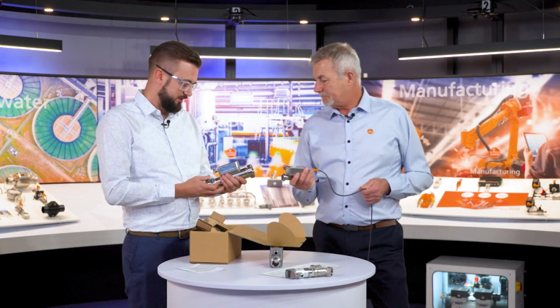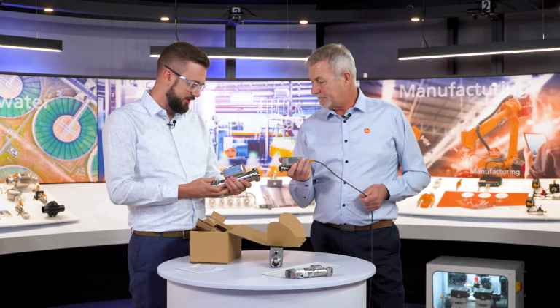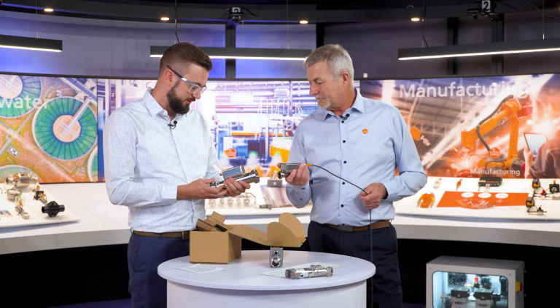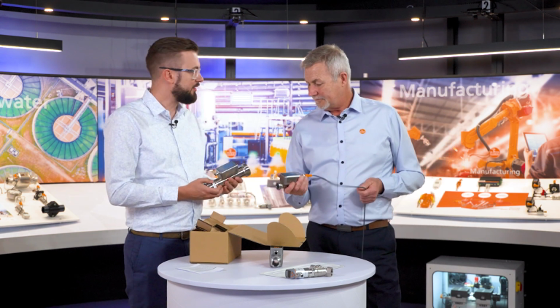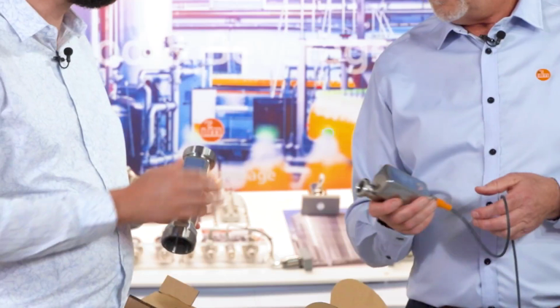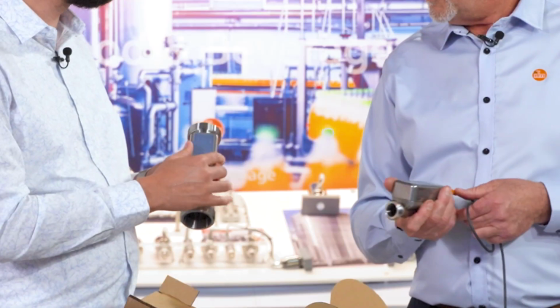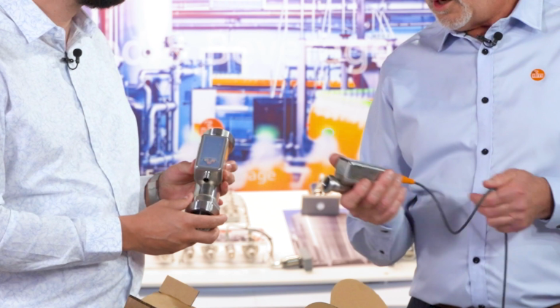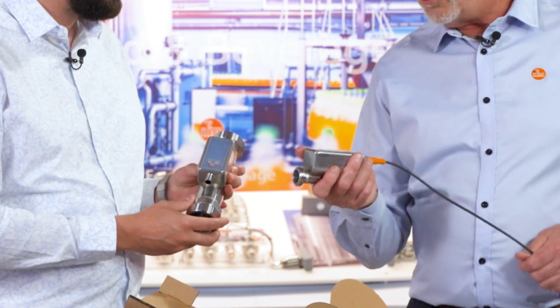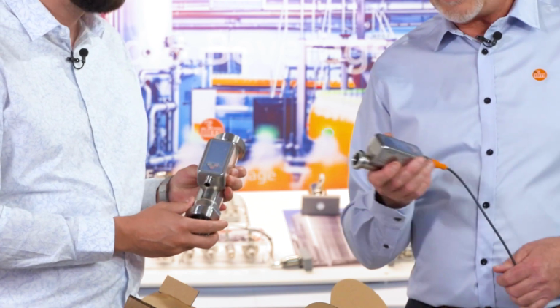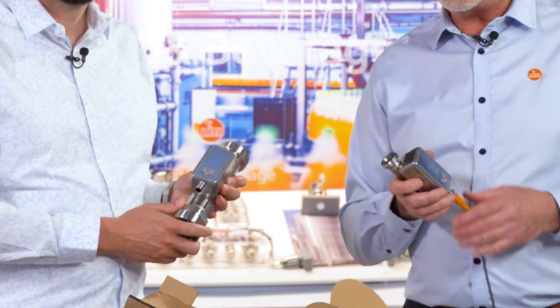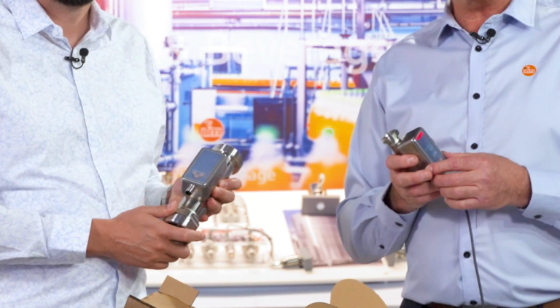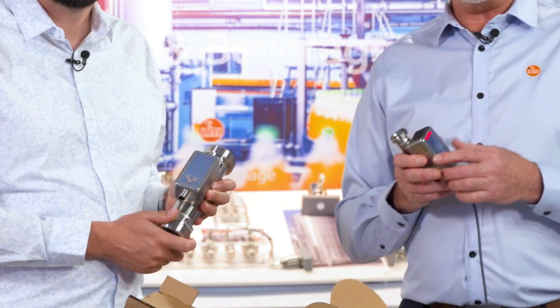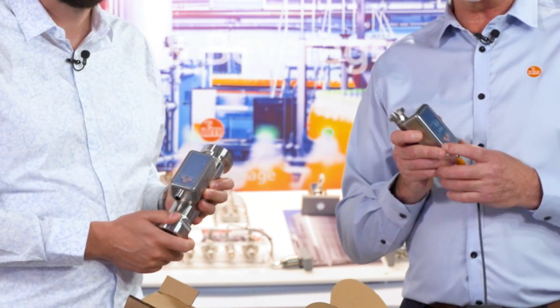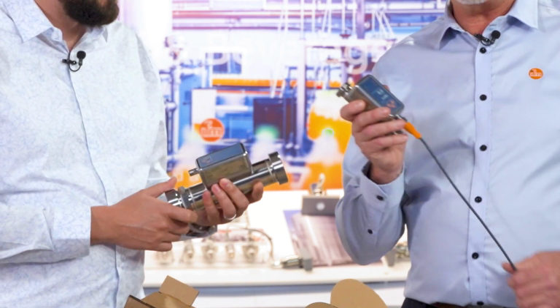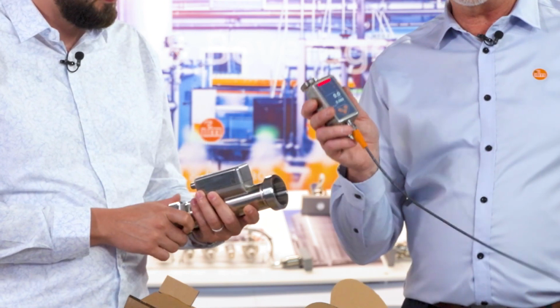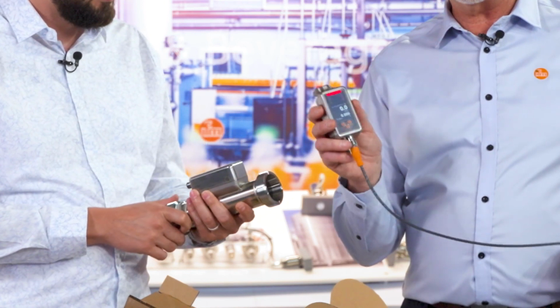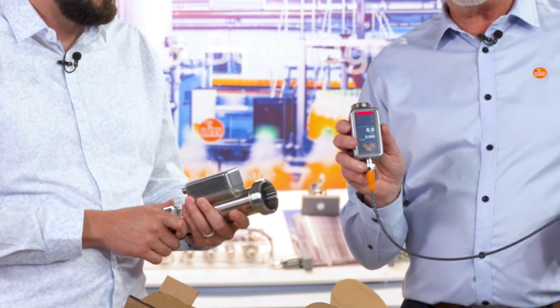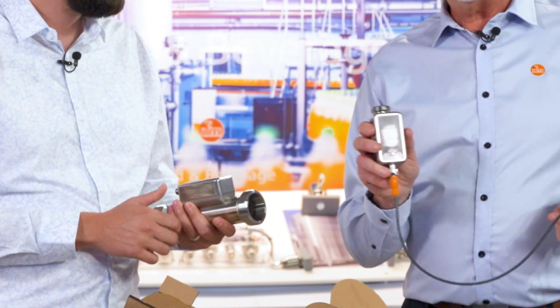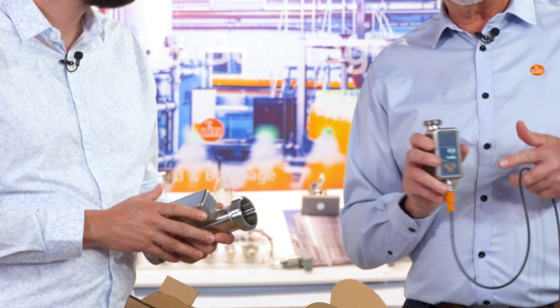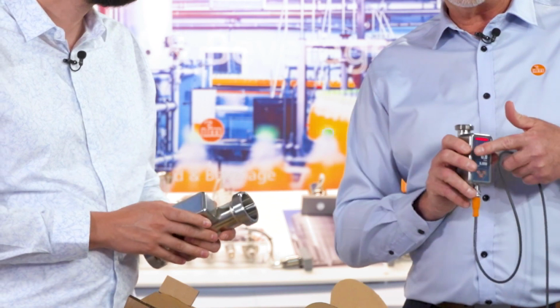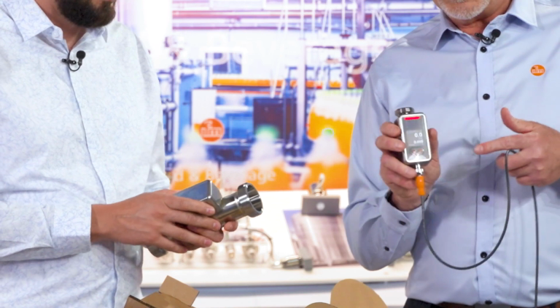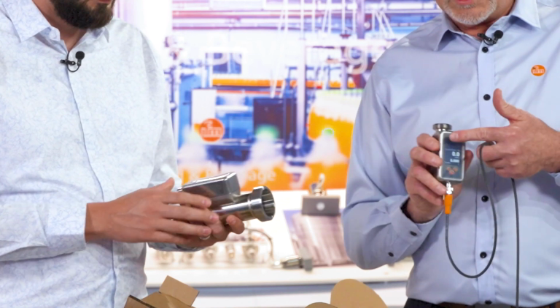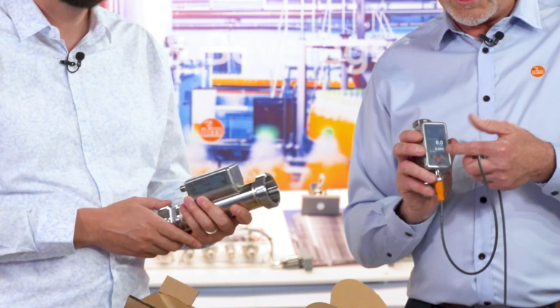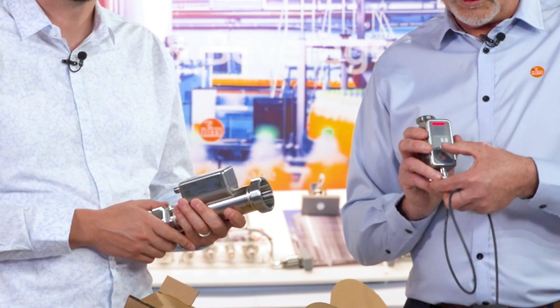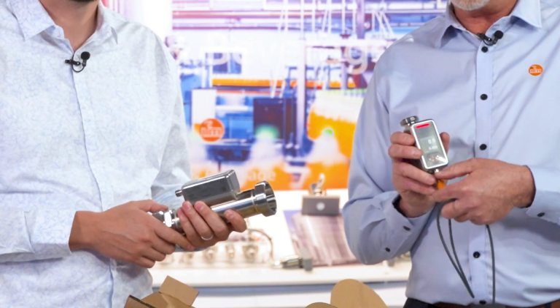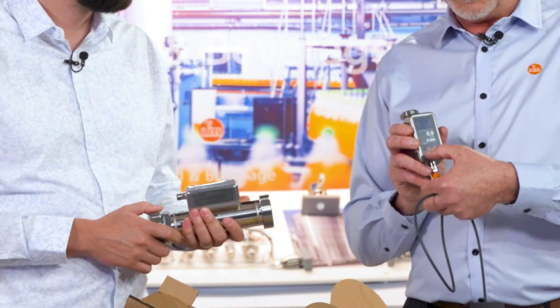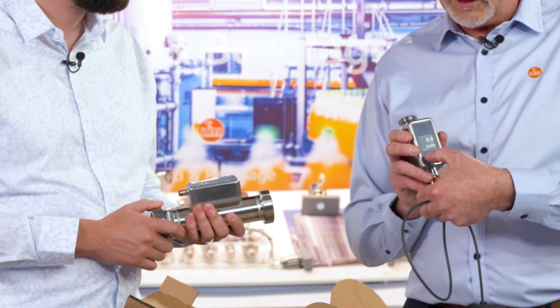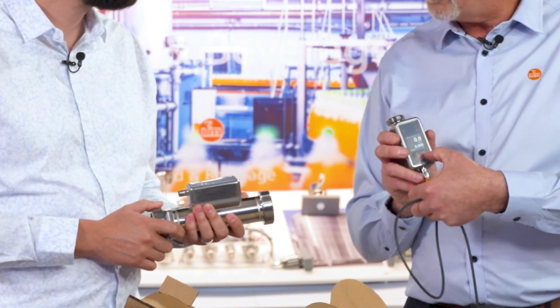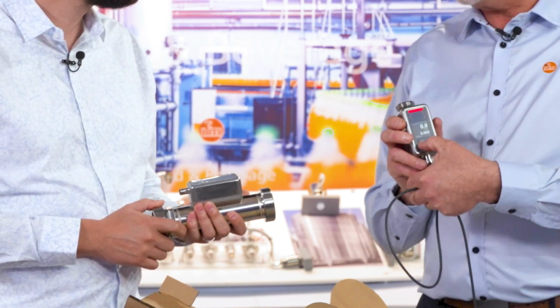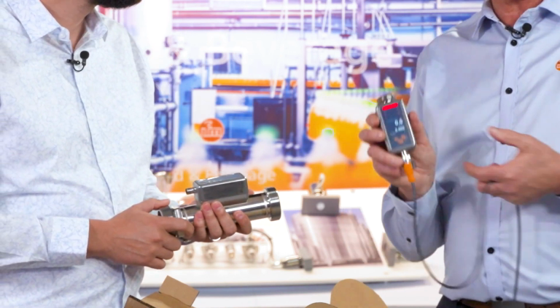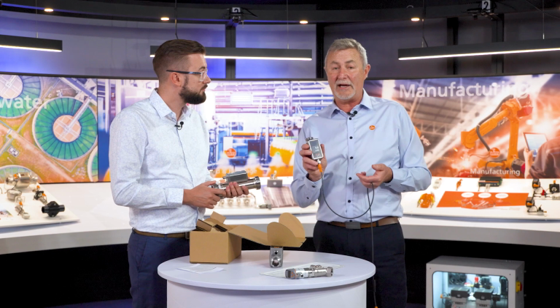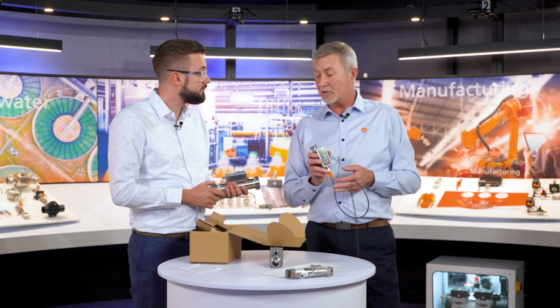Oh this is great Len, I really like the big display on it. Yeah, we've spent a lot of time developing the displays to make sure we get the right output so you can read it visually — you can see the indicators, the flow rate, and the program buttons directly on the face, which is great.